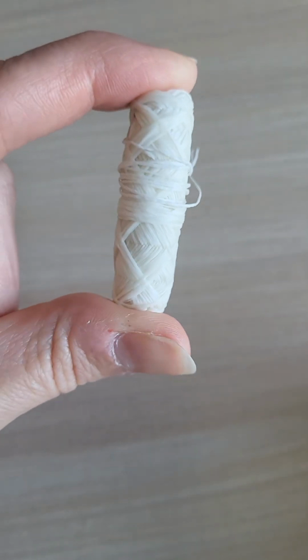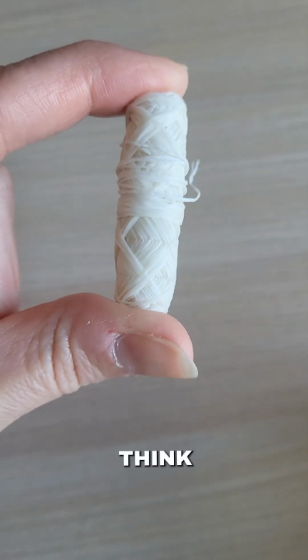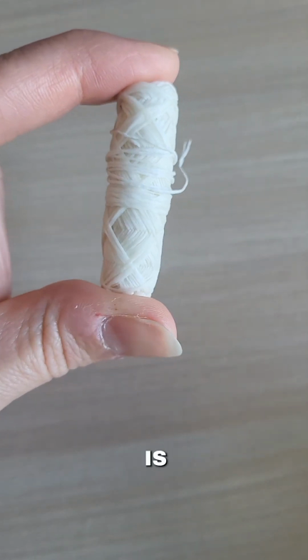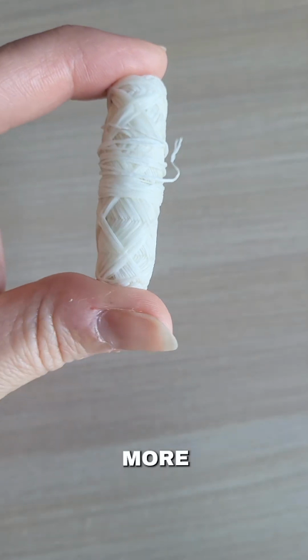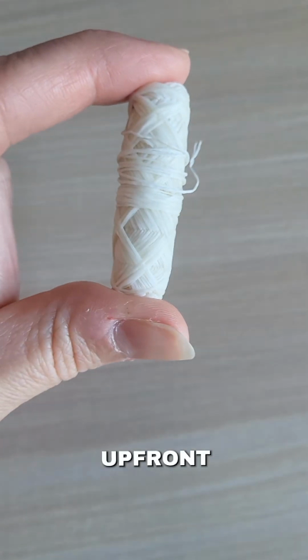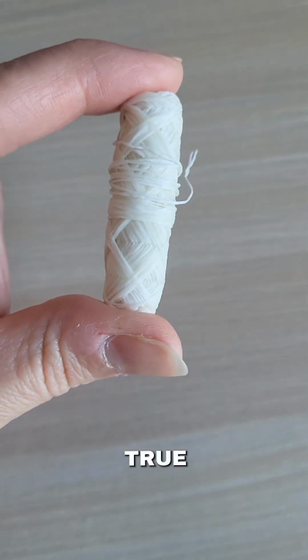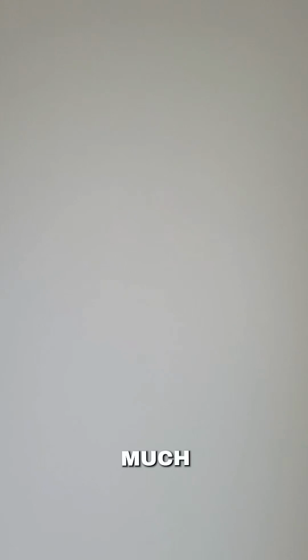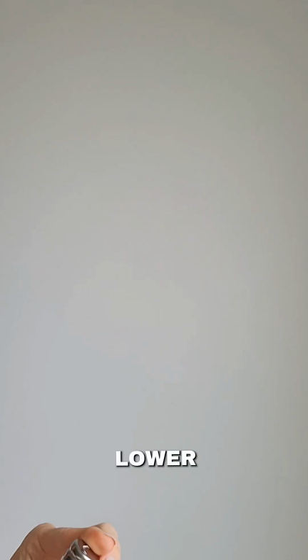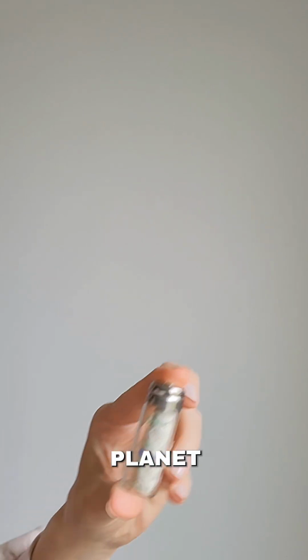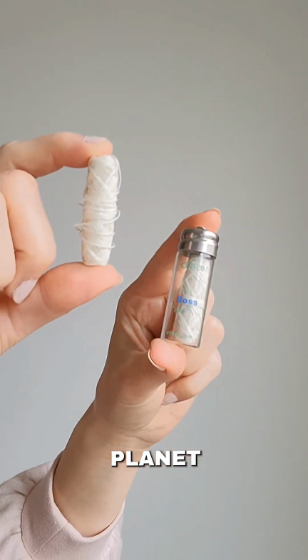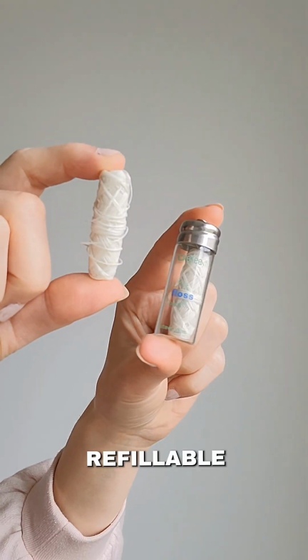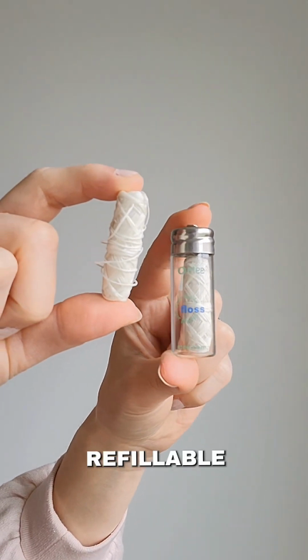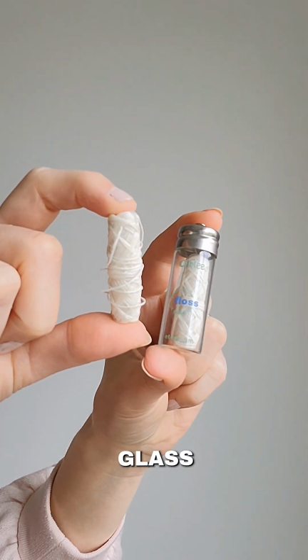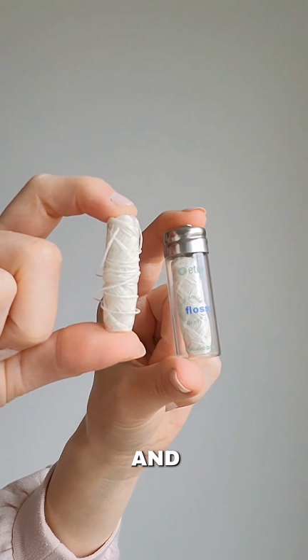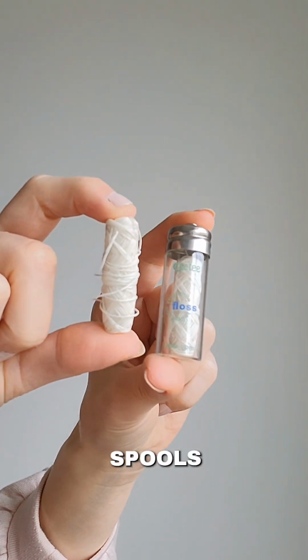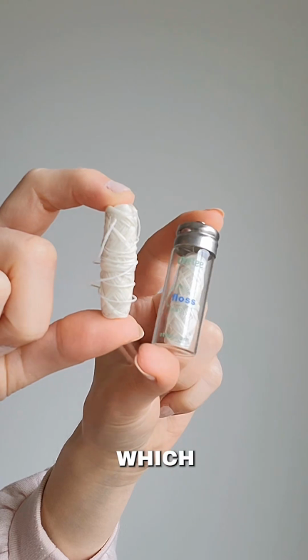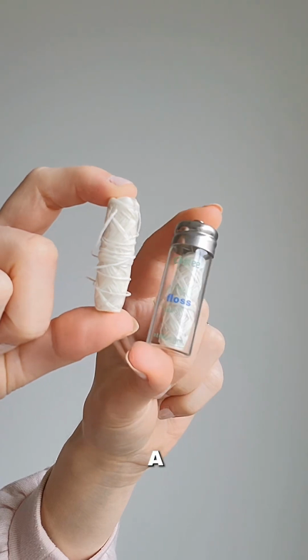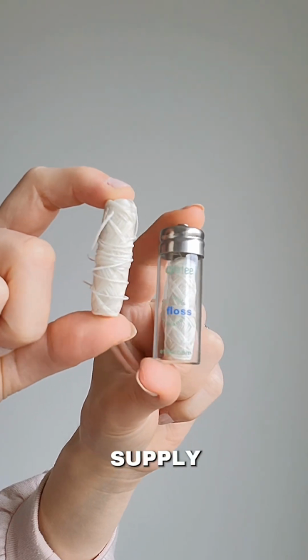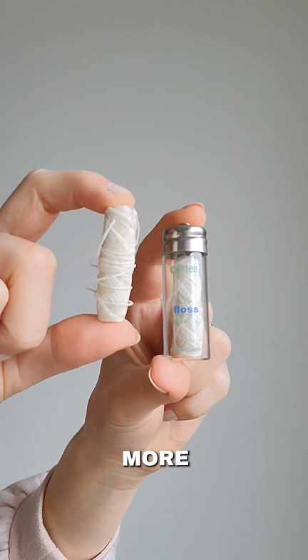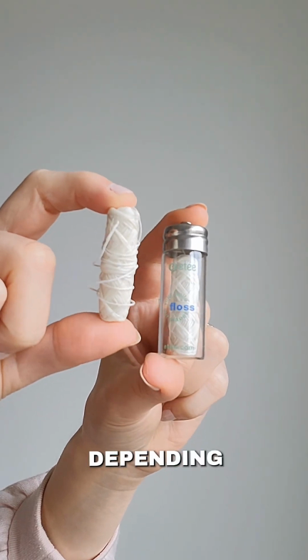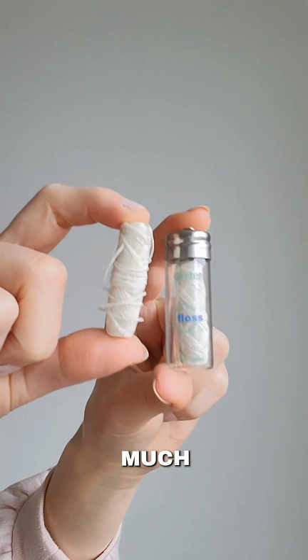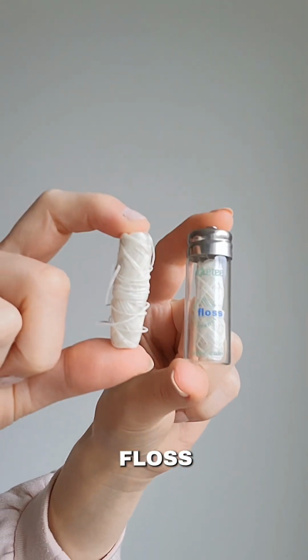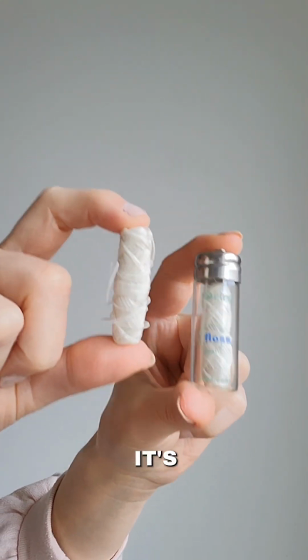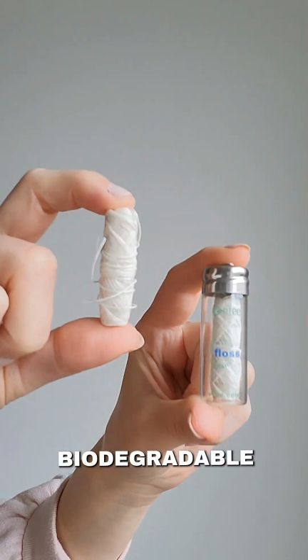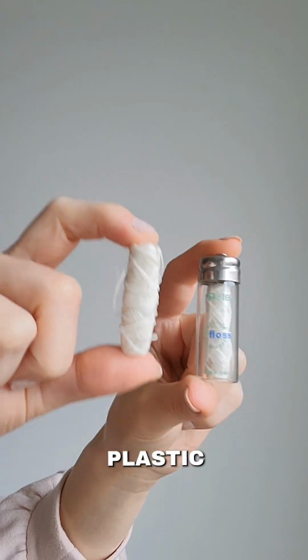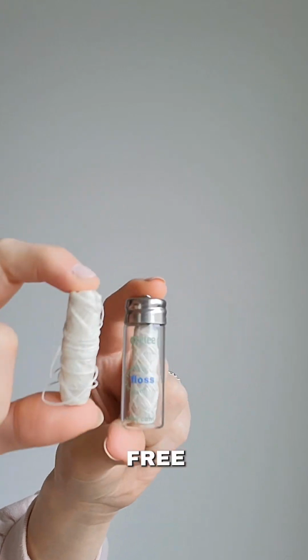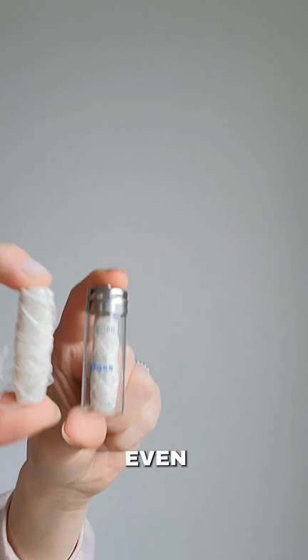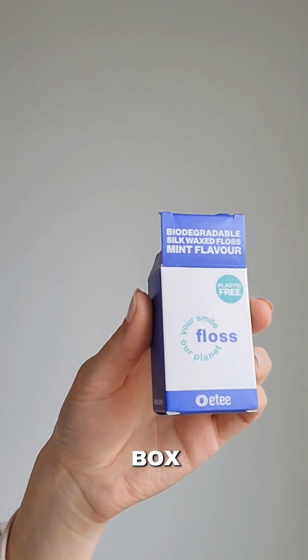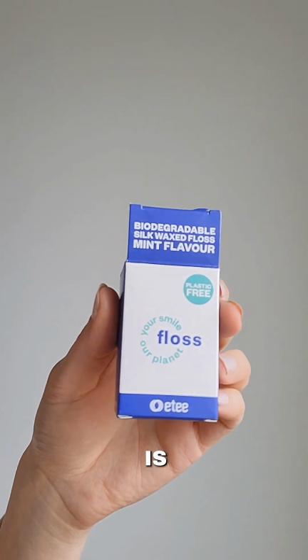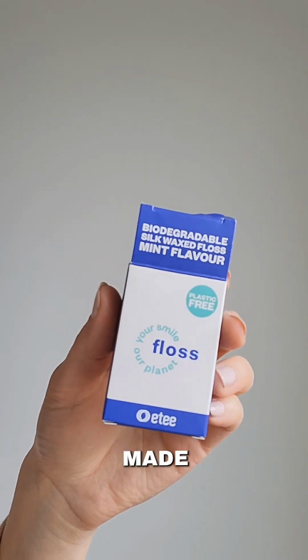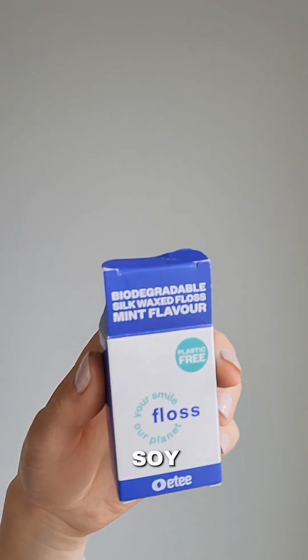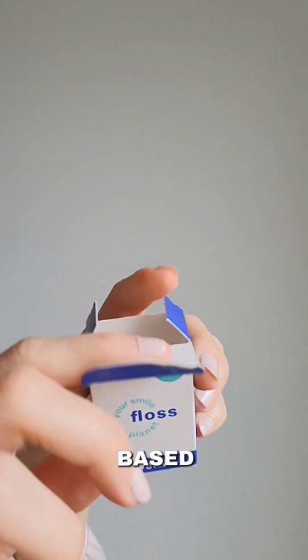Now you may think the cost is a bit more upfront, but the true cost is much lower for the planet. You get a refillable glass jar and two spools, which is a four-month supply or more depending on how much you floss. It's biodegradable, plastic free, and even the box is made with soy-based inks.